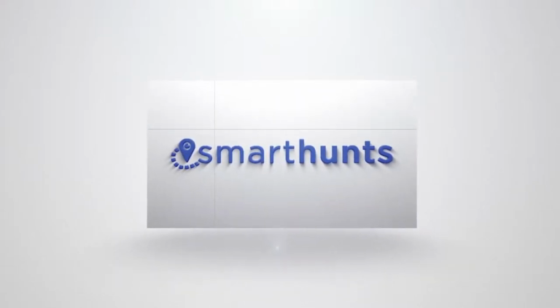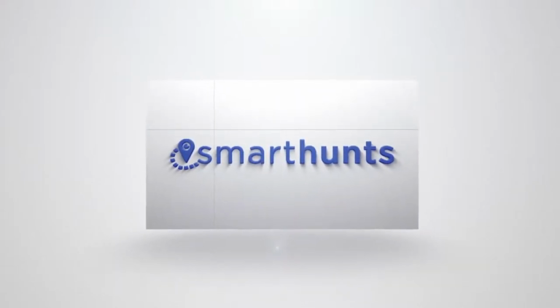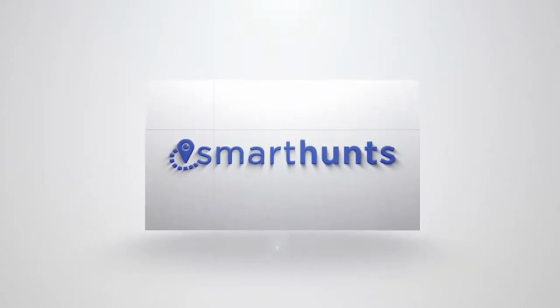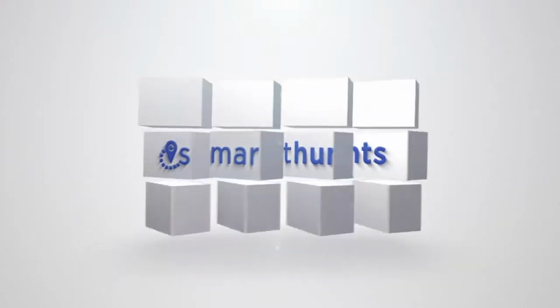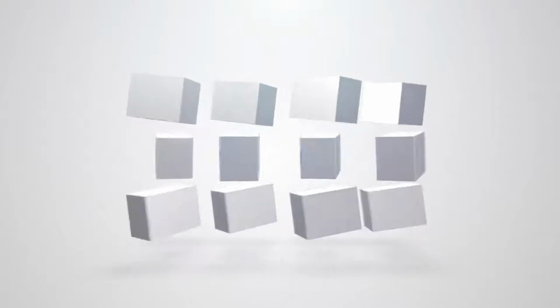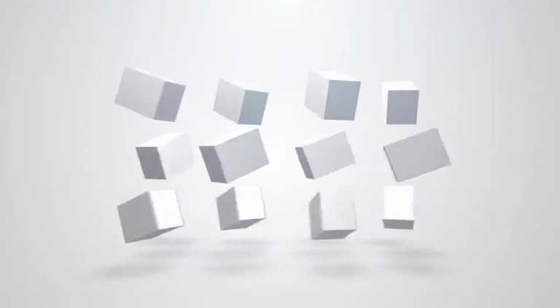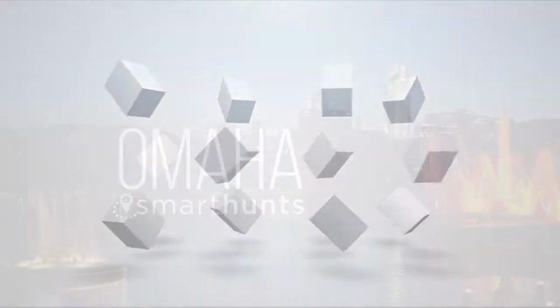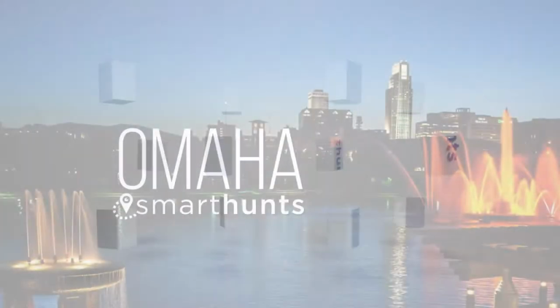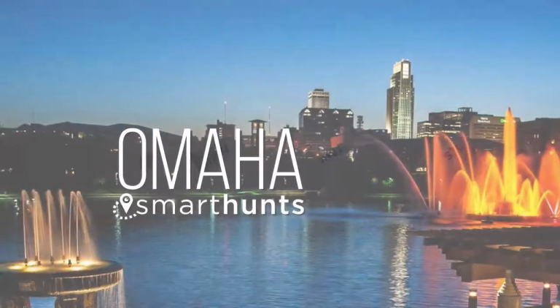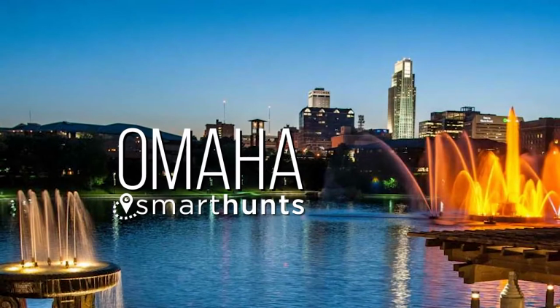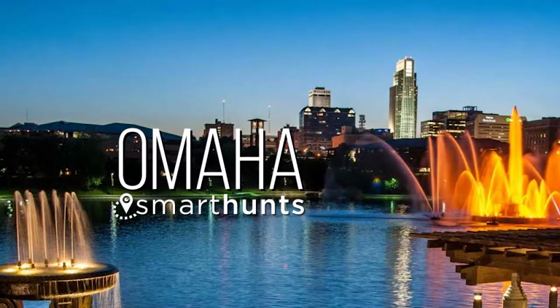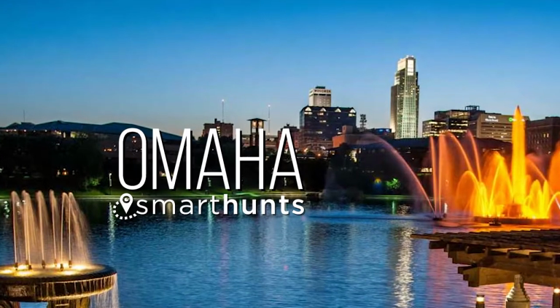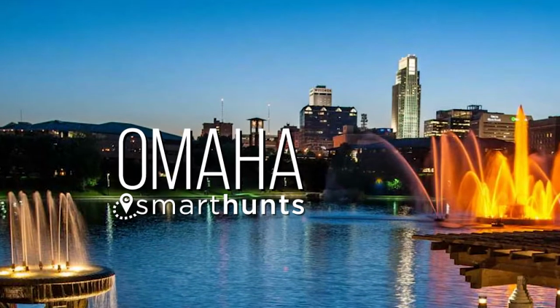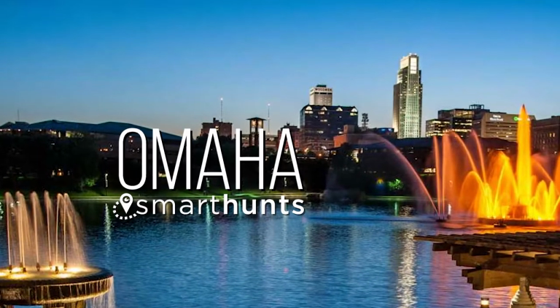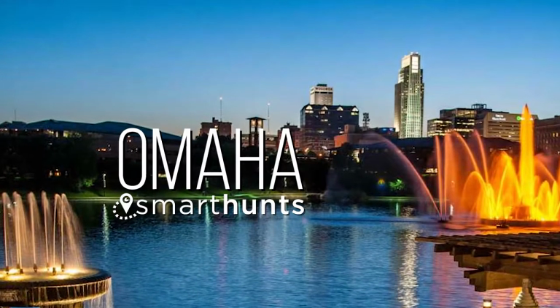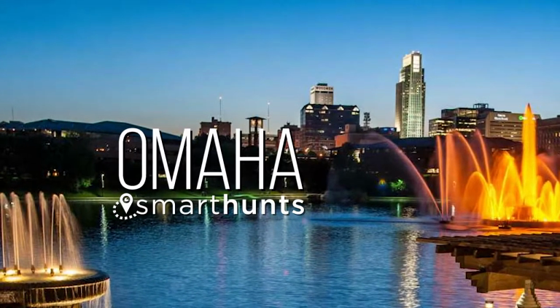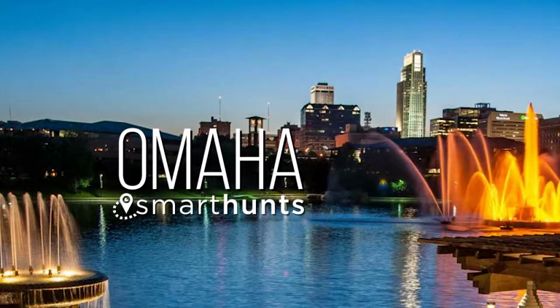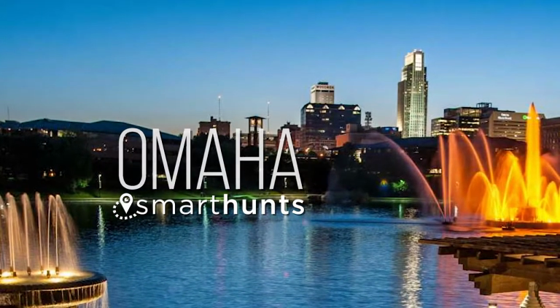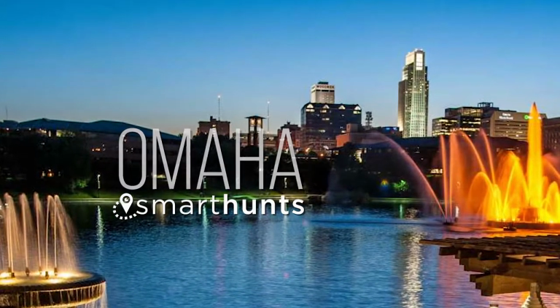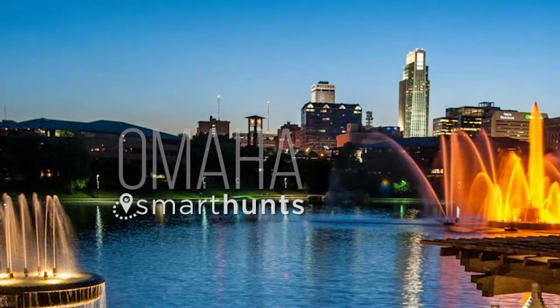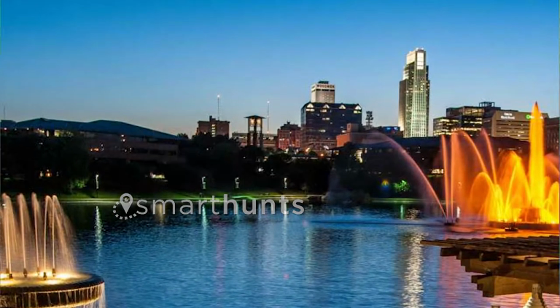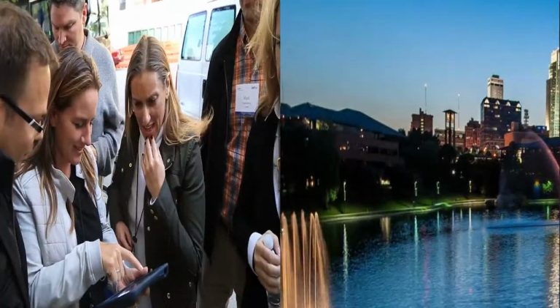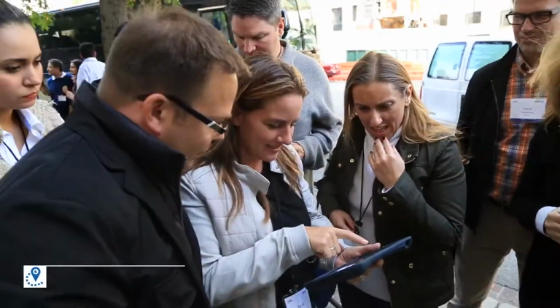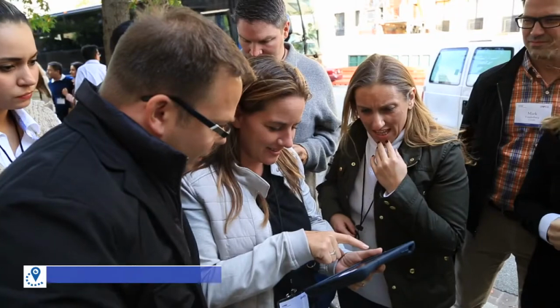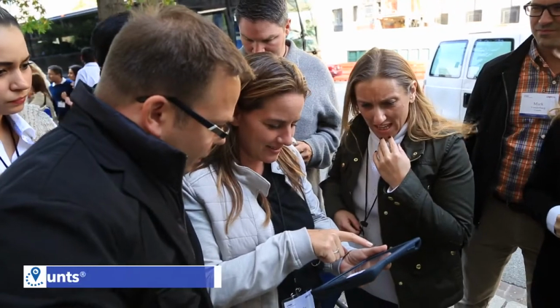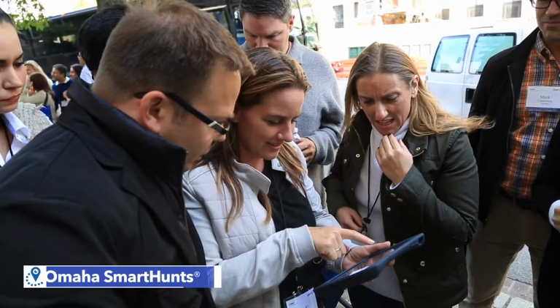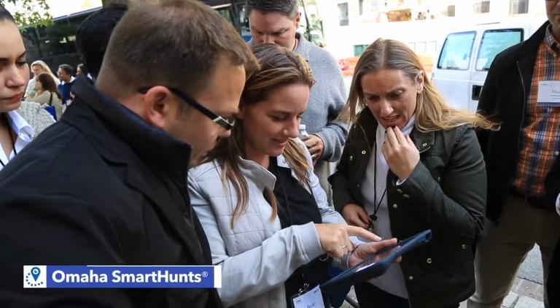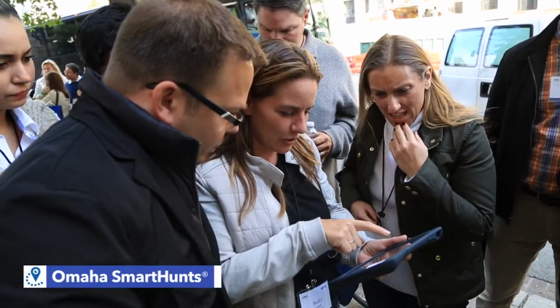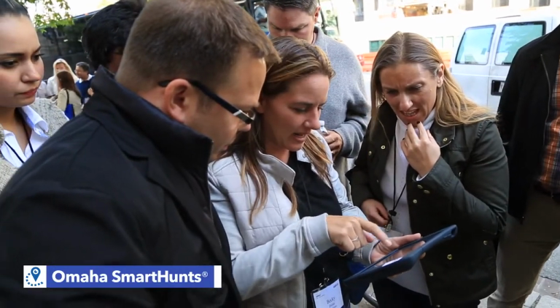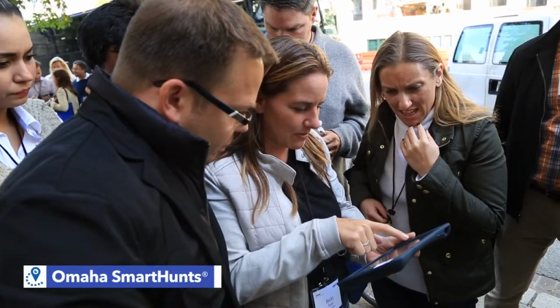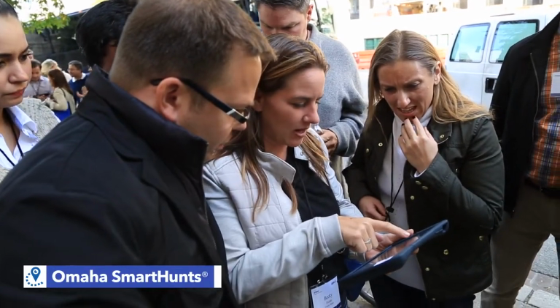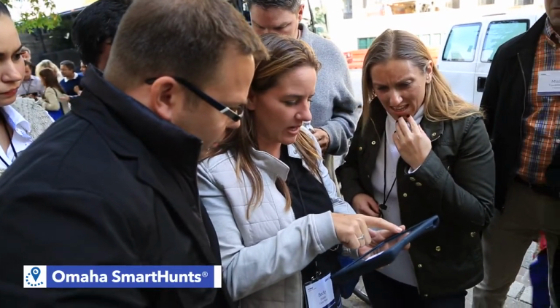A Smart Hunt is a fun way to explore Omaha. It's a challenging high-tech corporate sightseeing scavenger hunt delivered on Apple iPads.